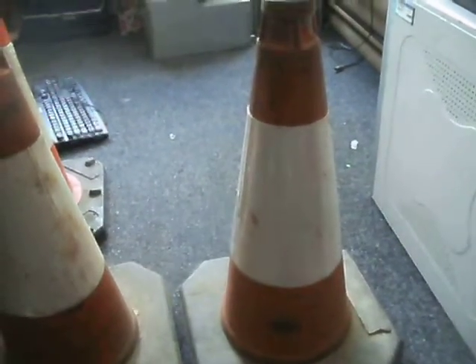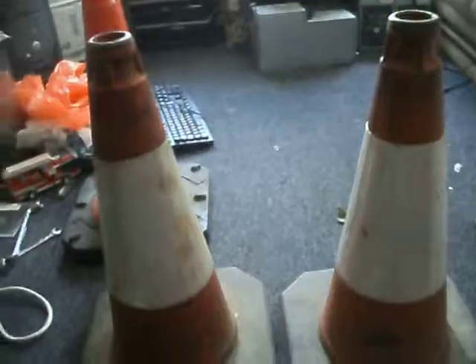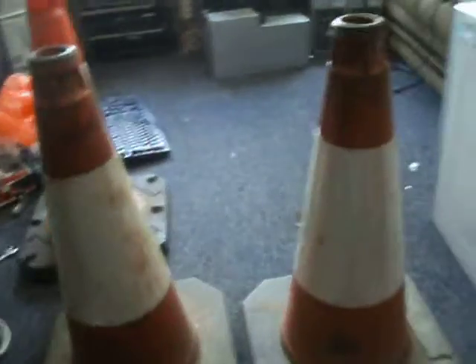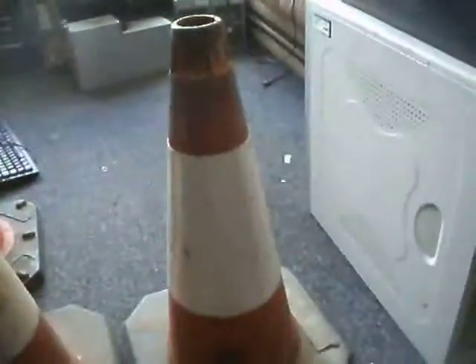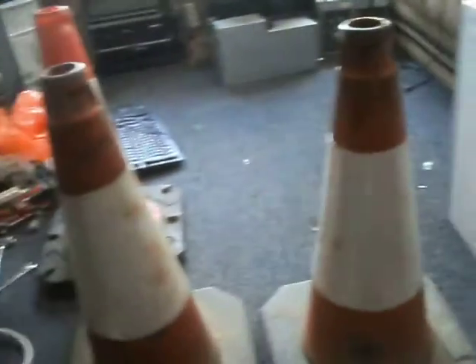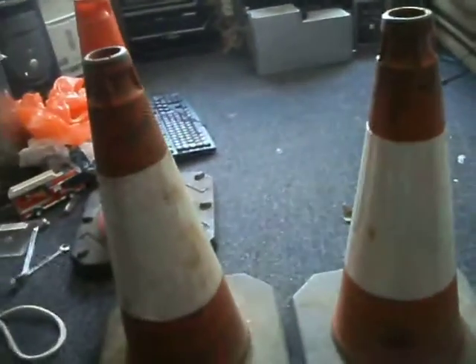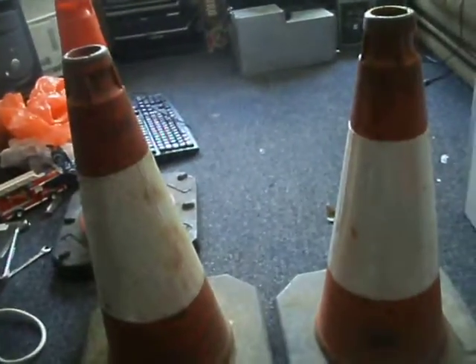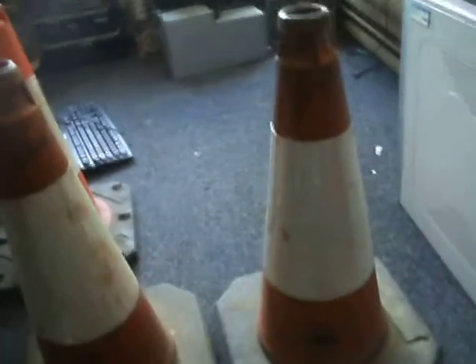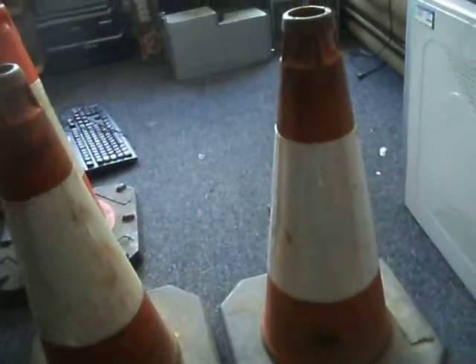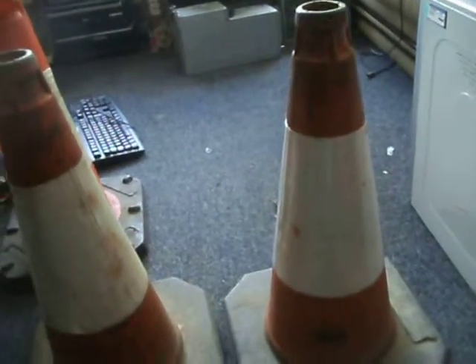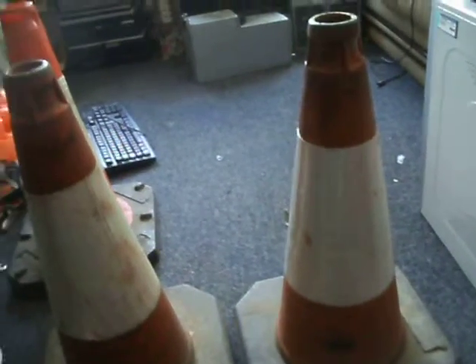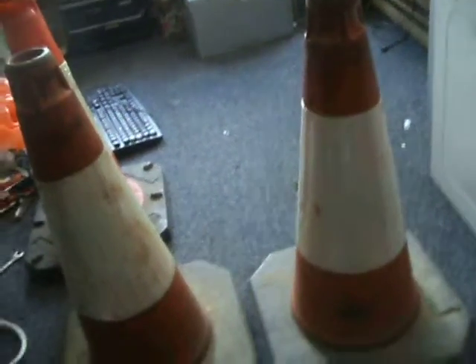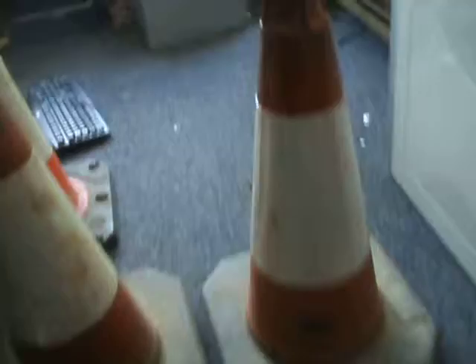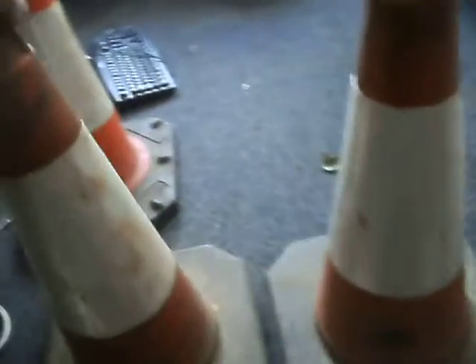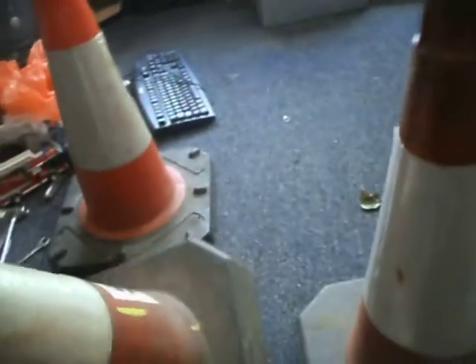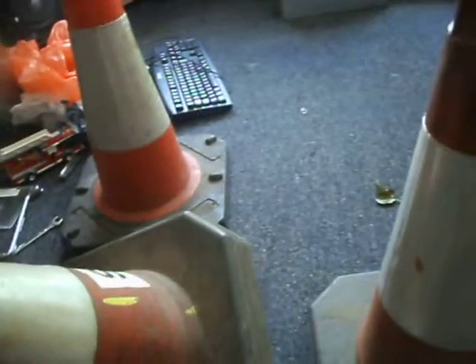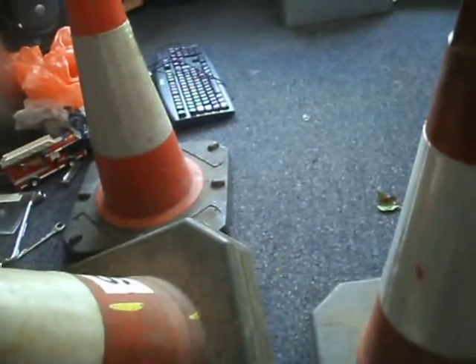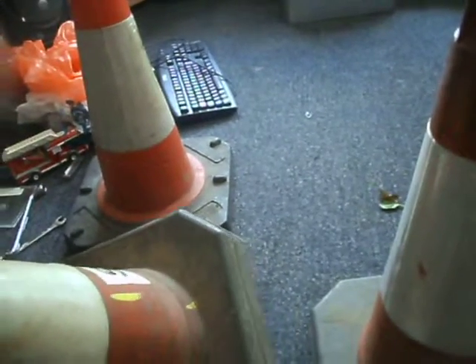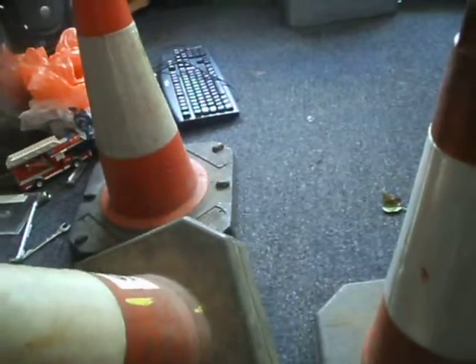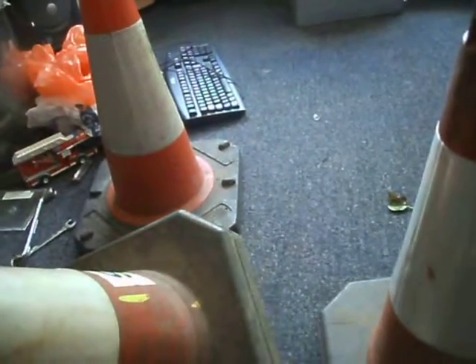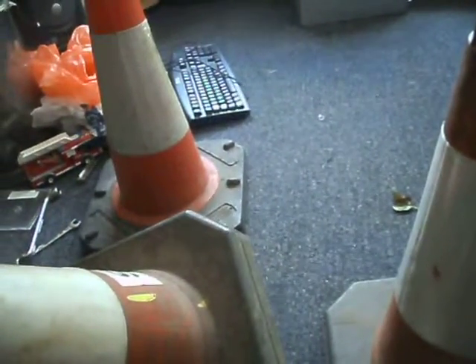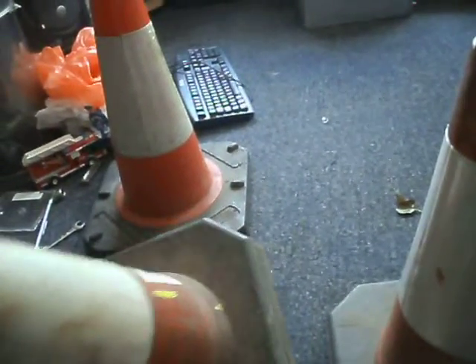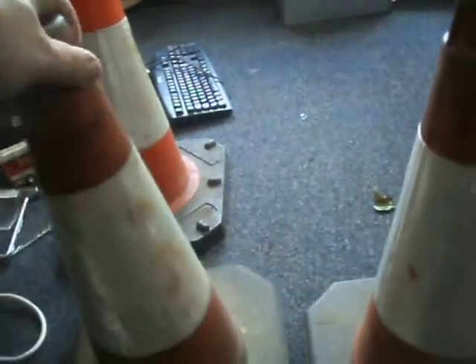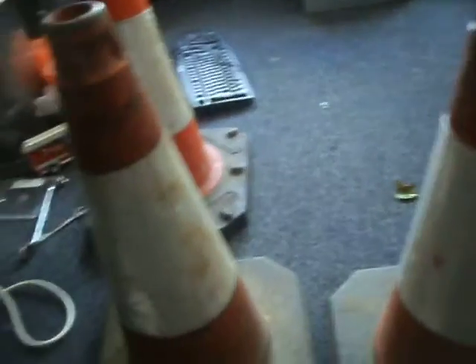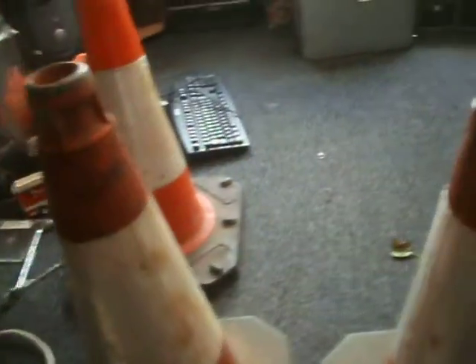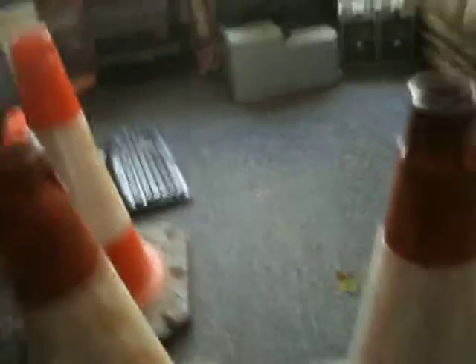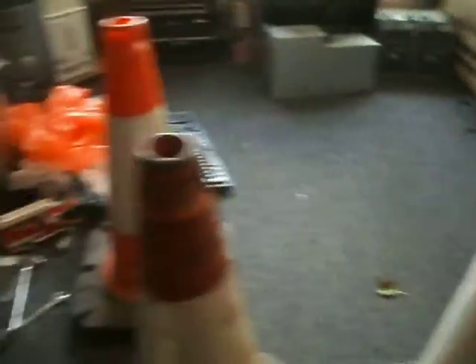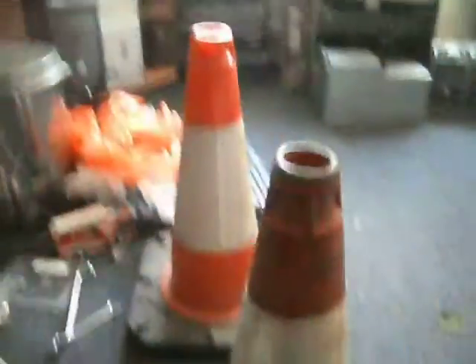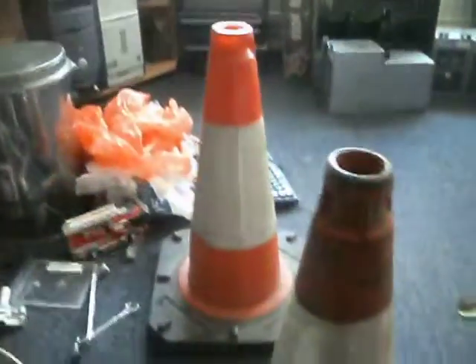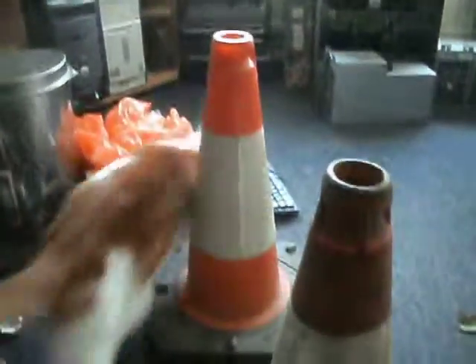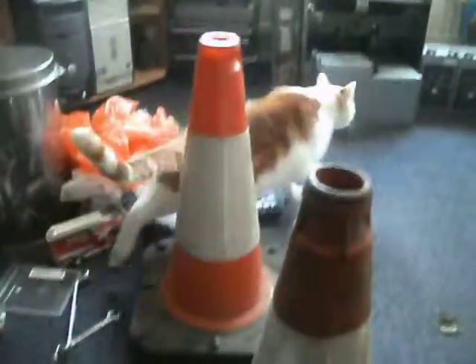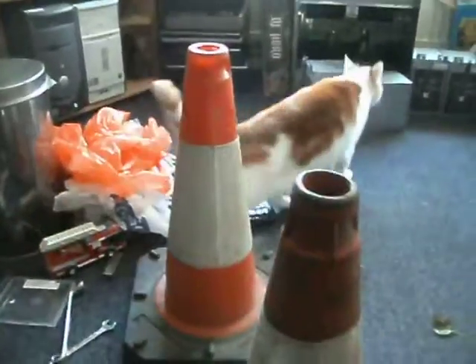Which is rare, because usually with older cones, the sleeves are the first thing to drop off. But these have still got them. I don't know why I prefer them with the sleeves — to me, they just look better.